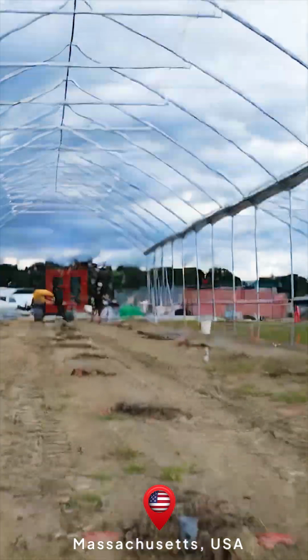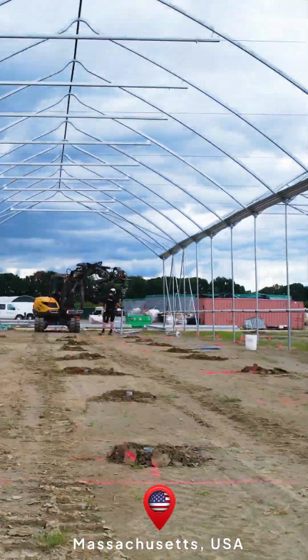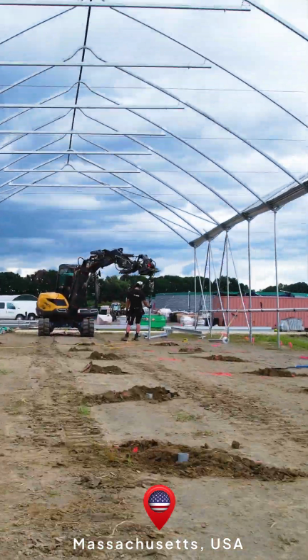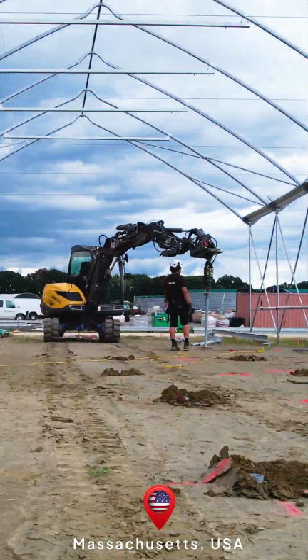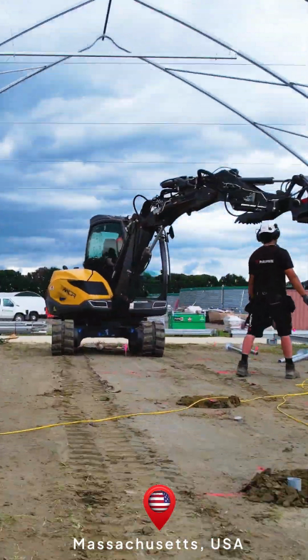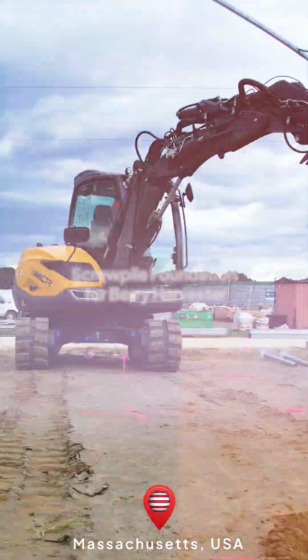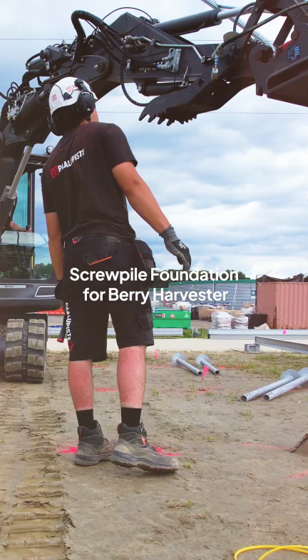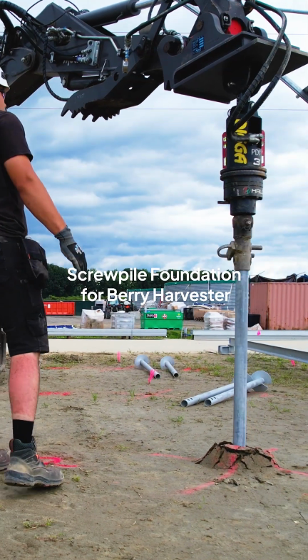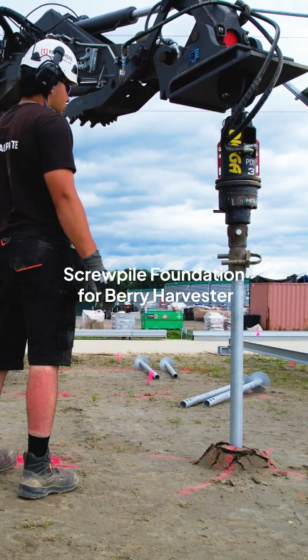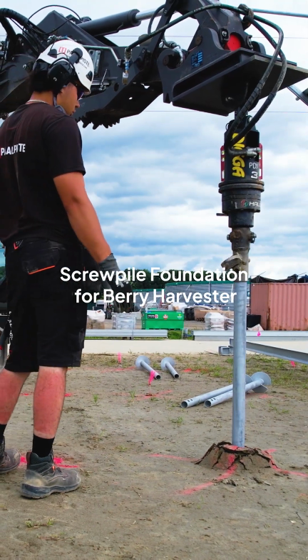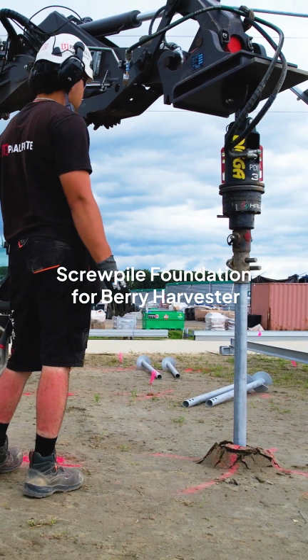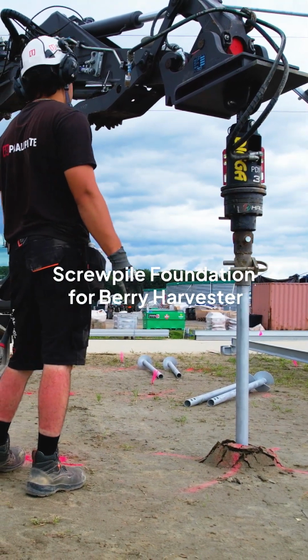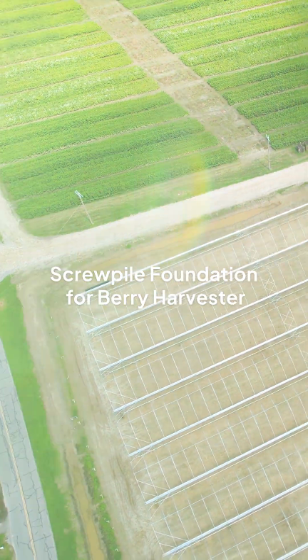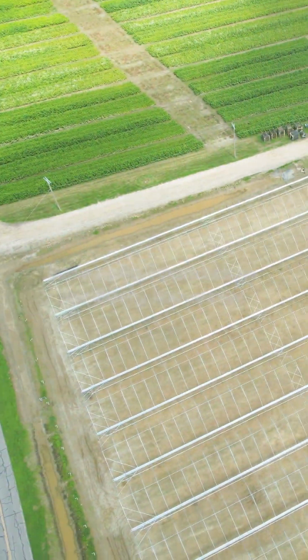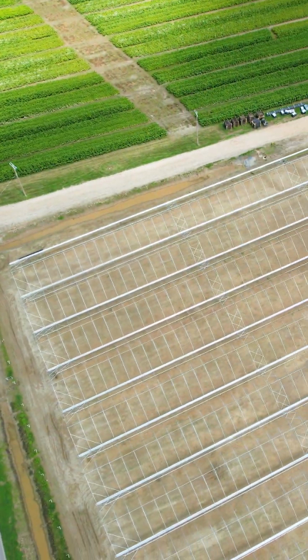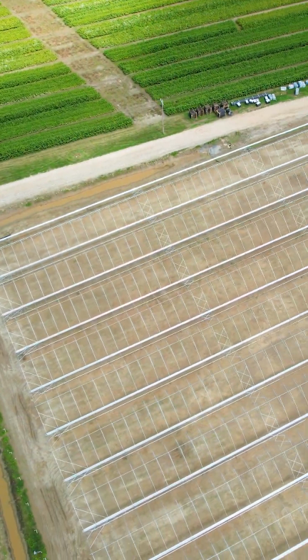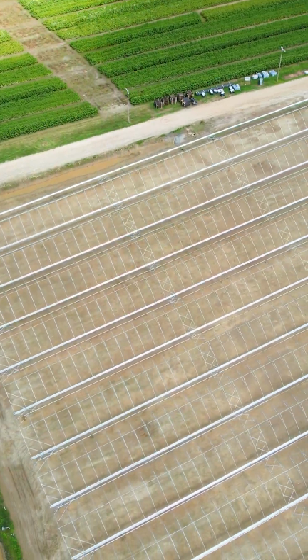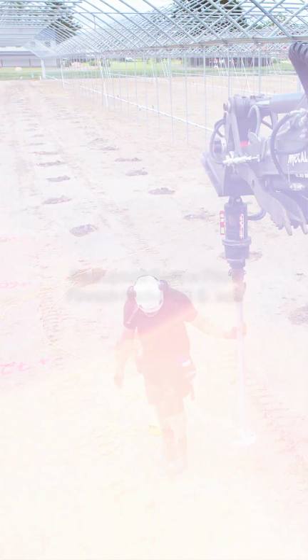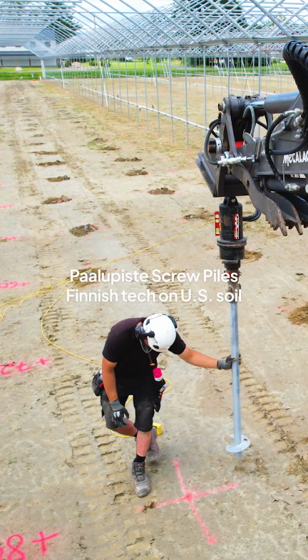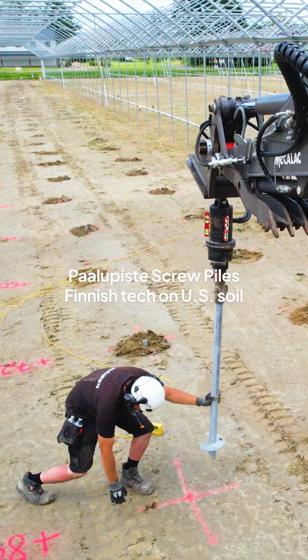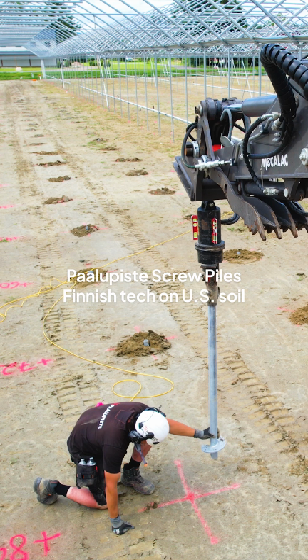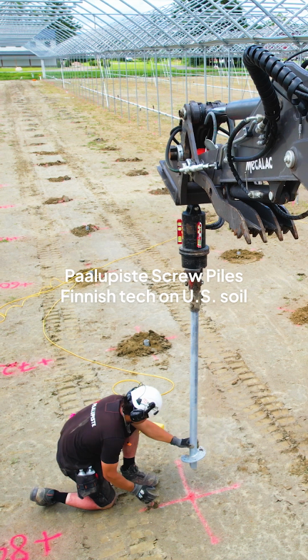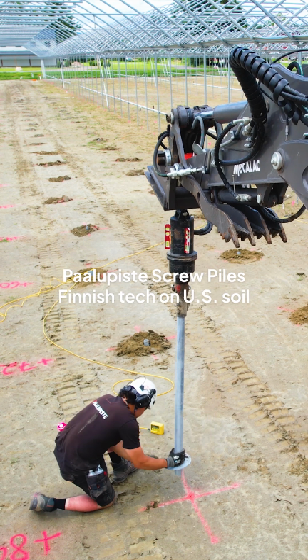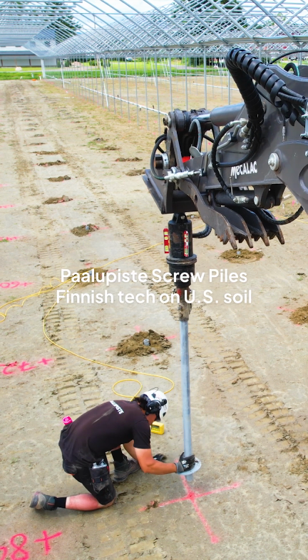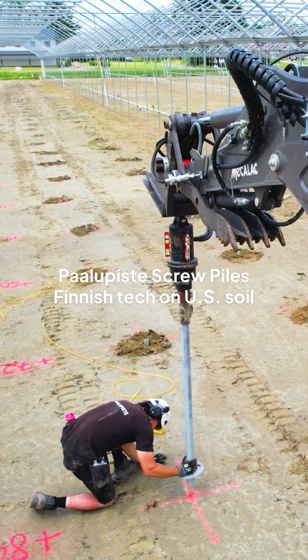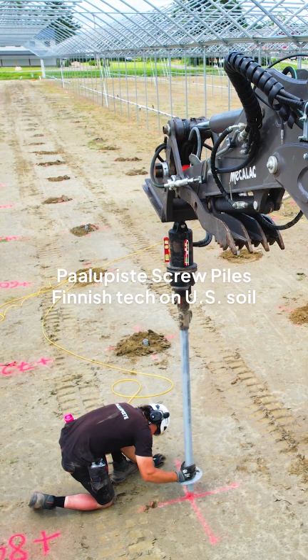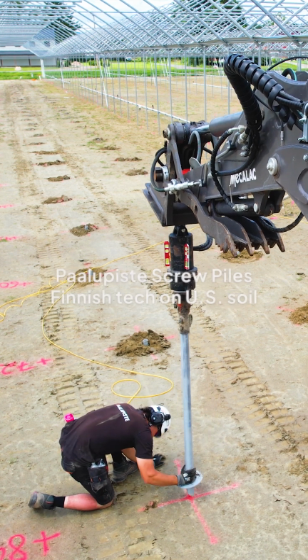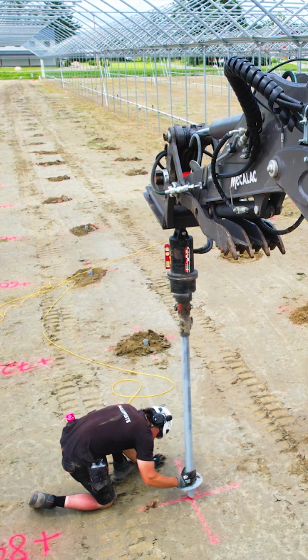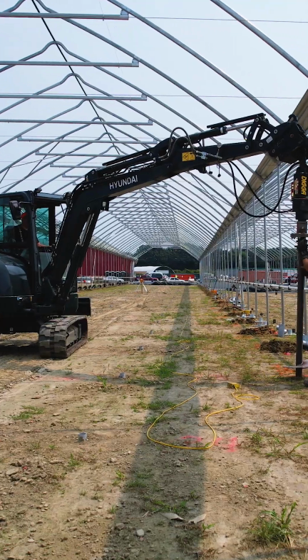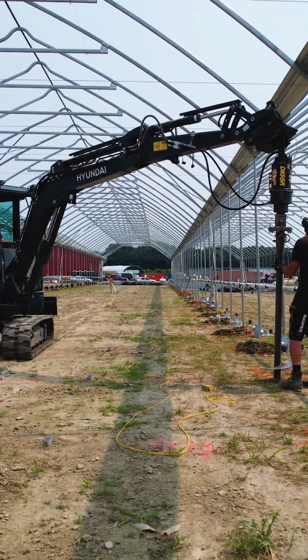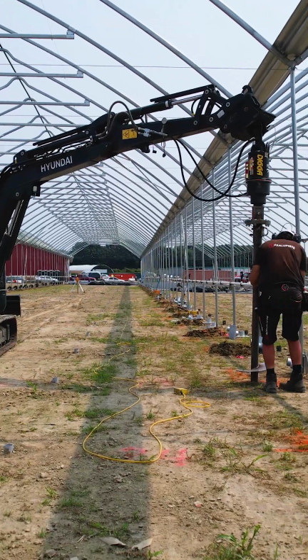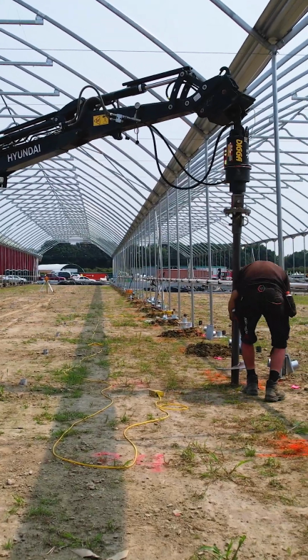In Massachusetts, a new berry harvester system needed fast, reliable foundations with minimal site impact. Palupiste screw piles delivered just that. No digging, no concrete, no delays.